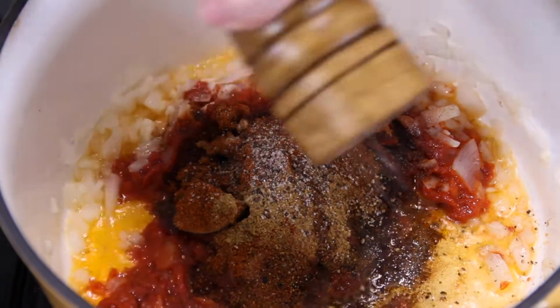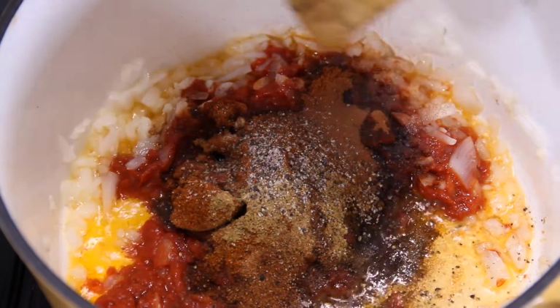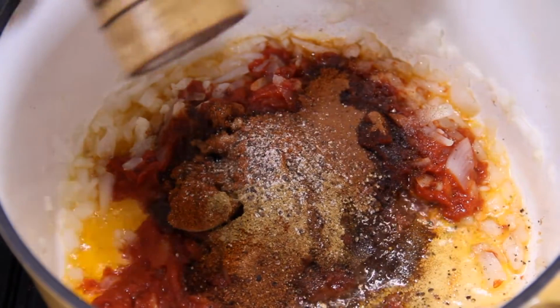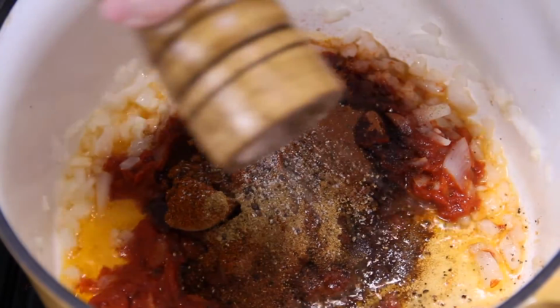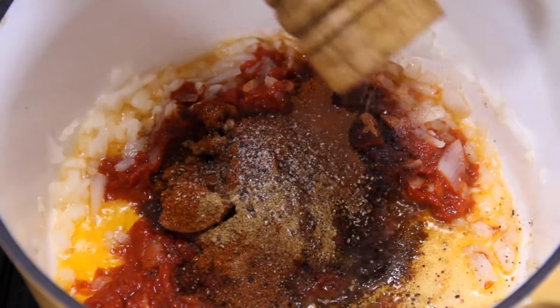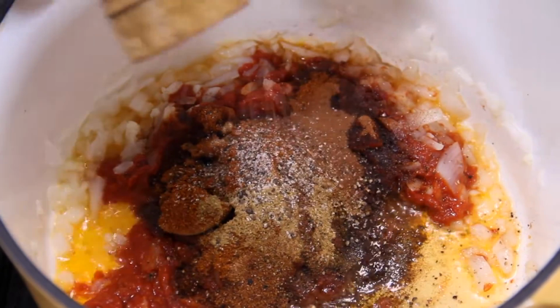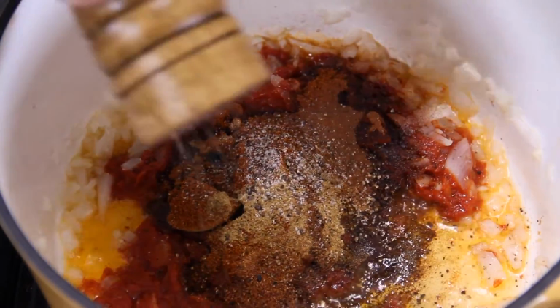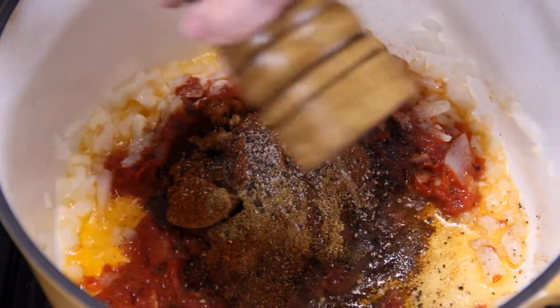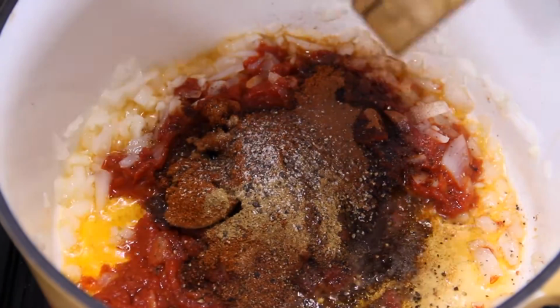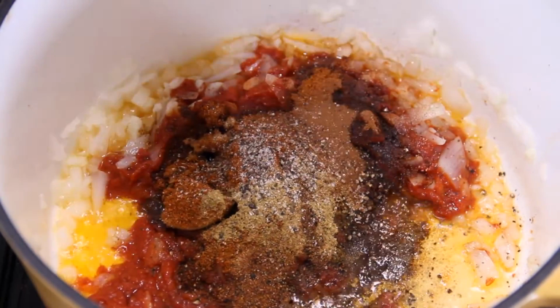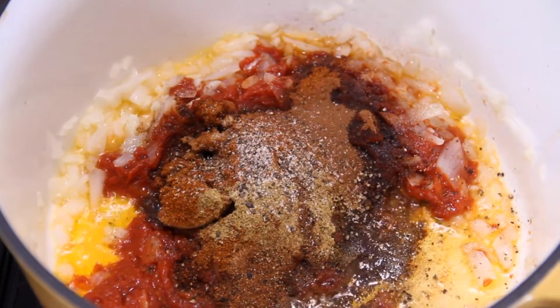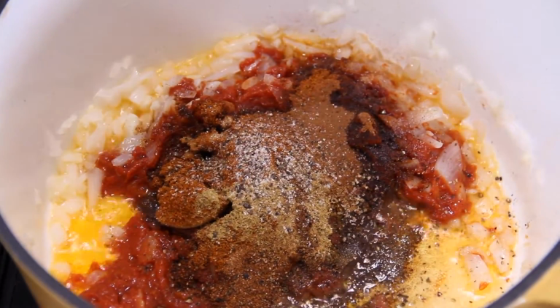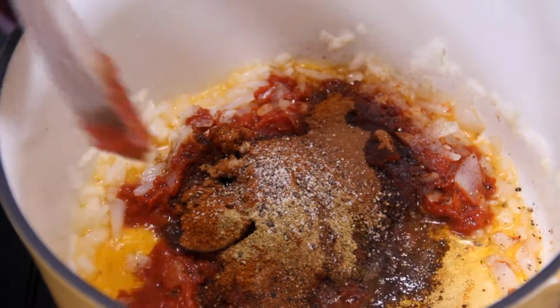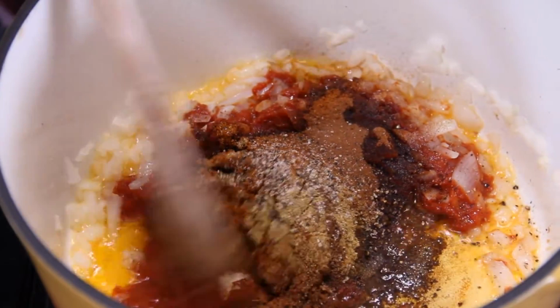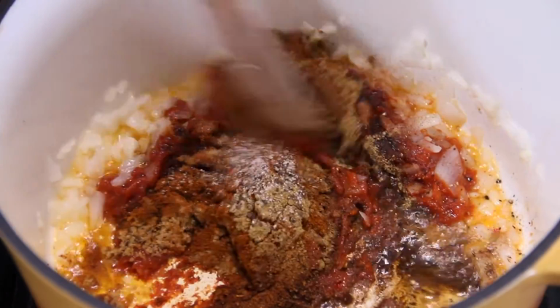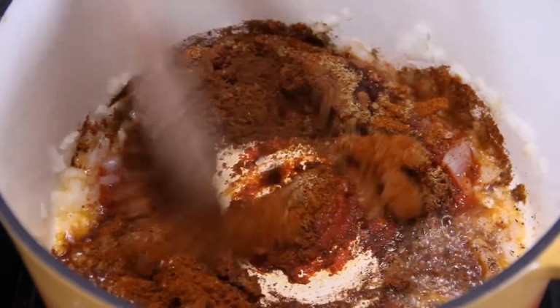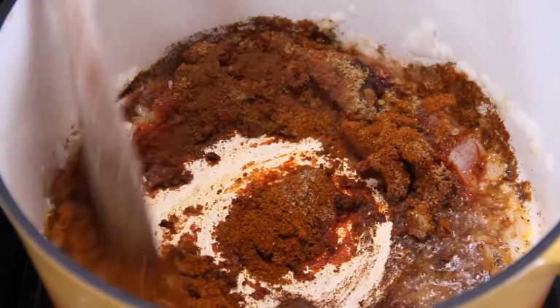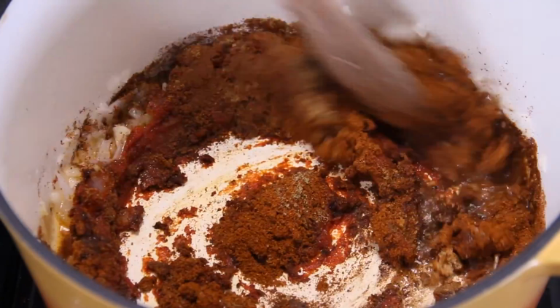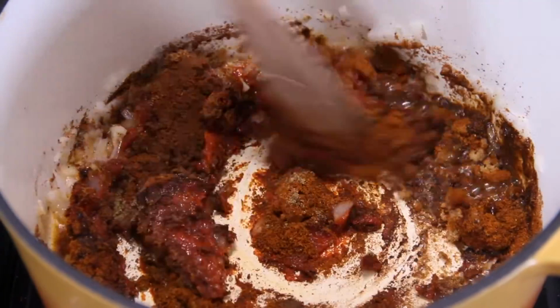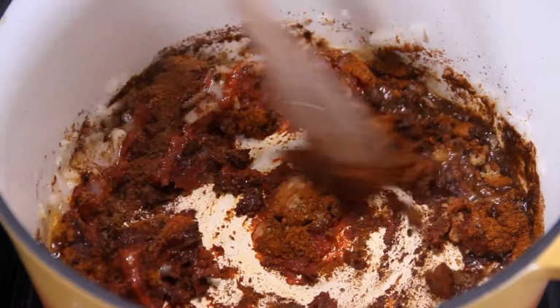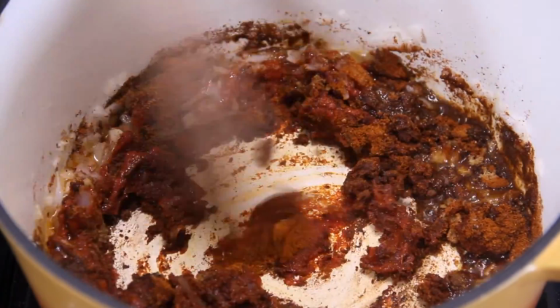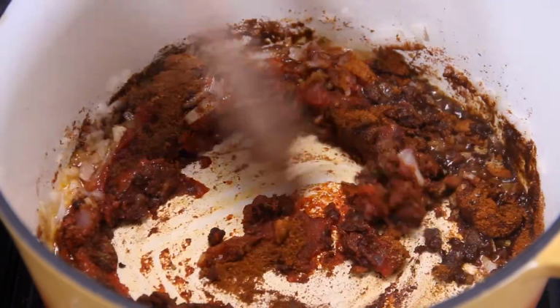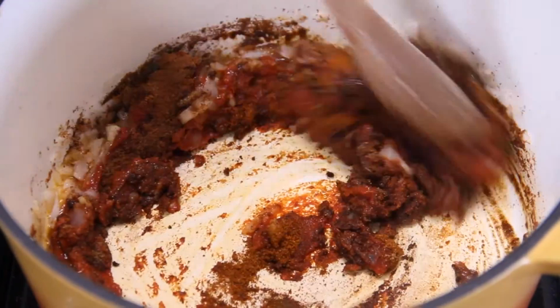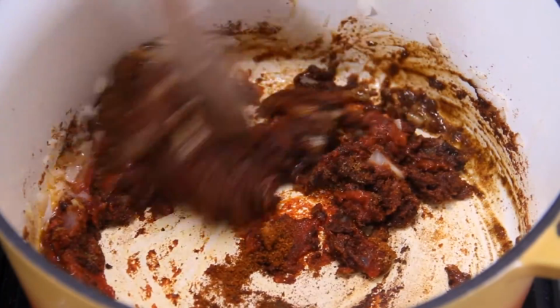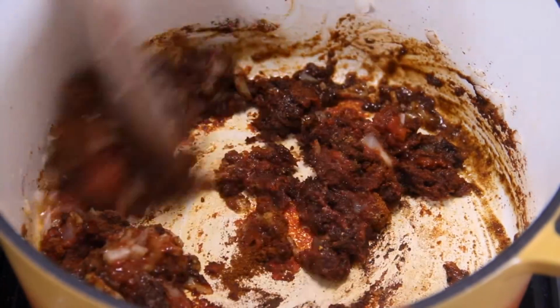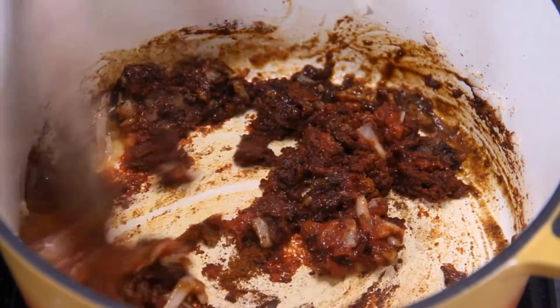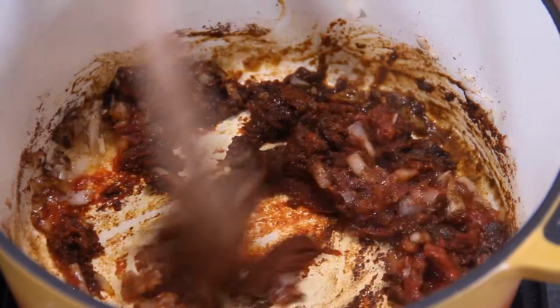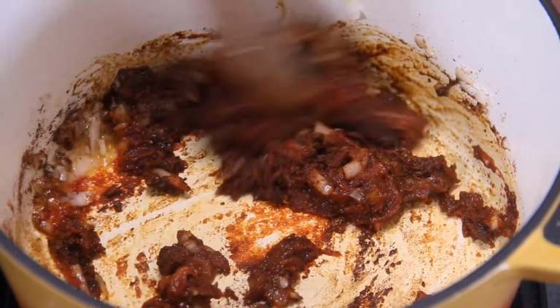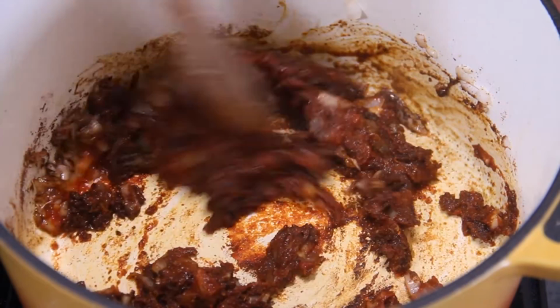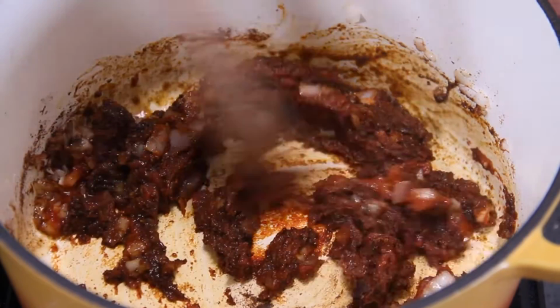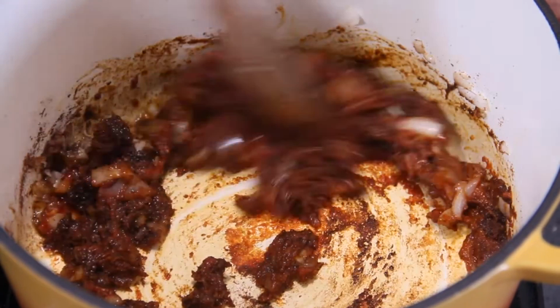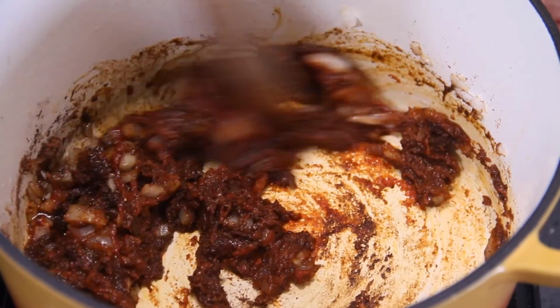Same amount of ground black pepper — I'm a pepper fanatic. Give this a good stir until those spices activate. Oh my goodness, guys, this smell, this aroma is absolutely intoxicating.